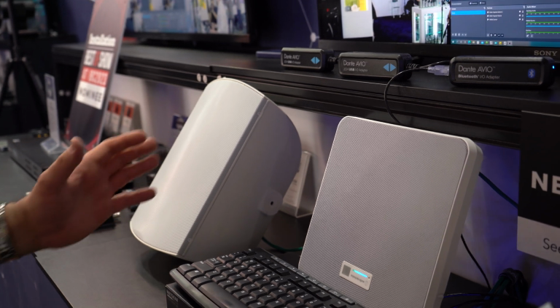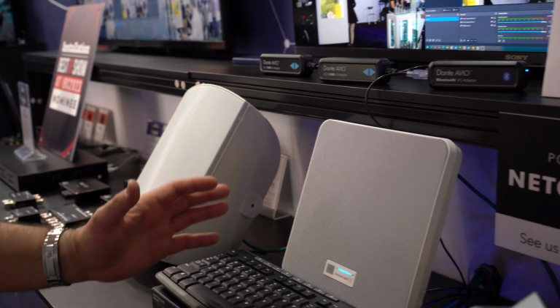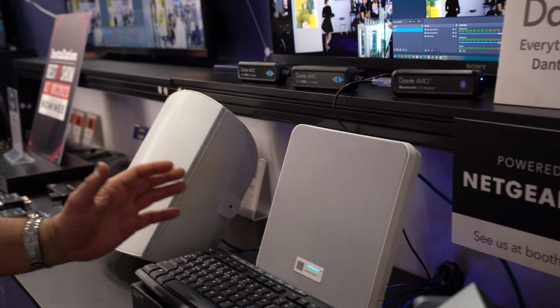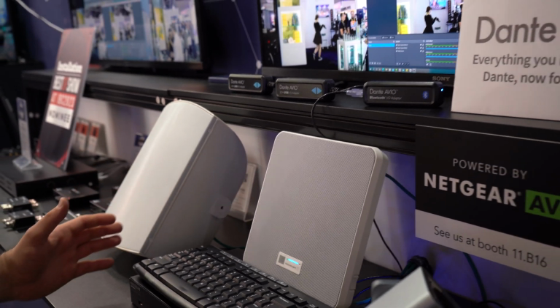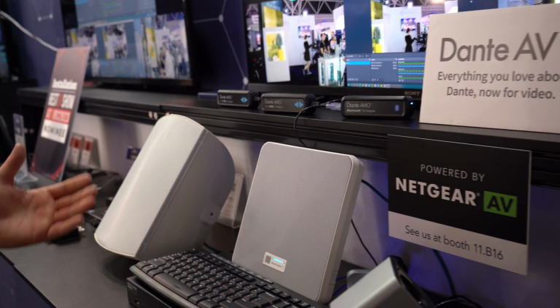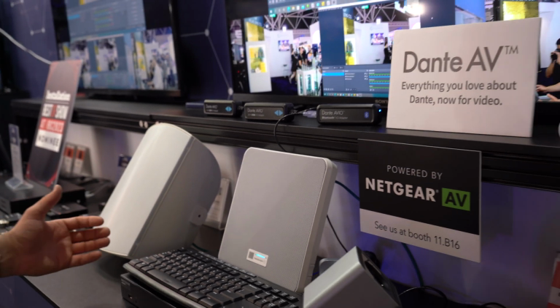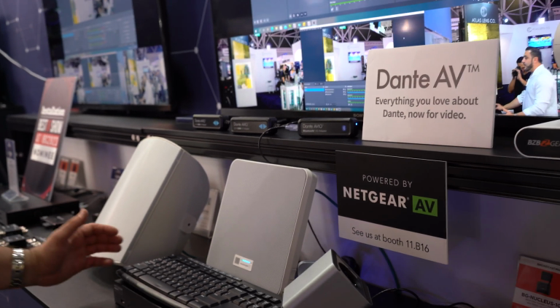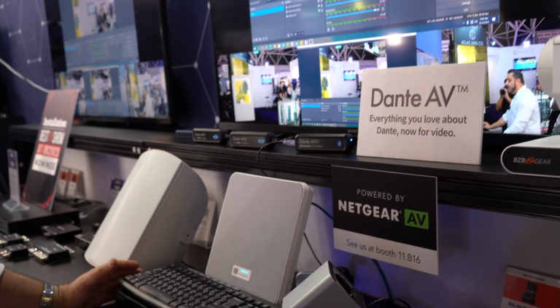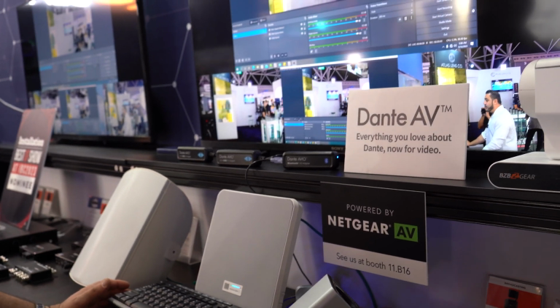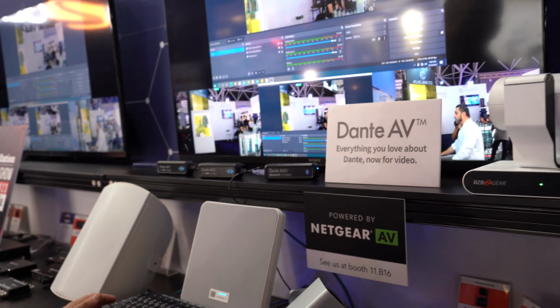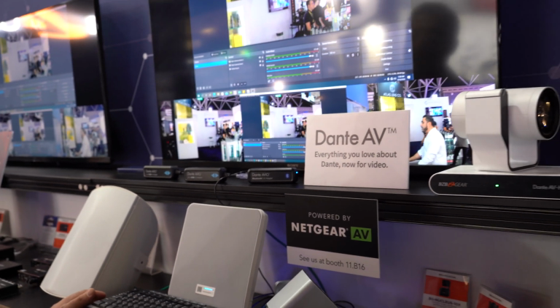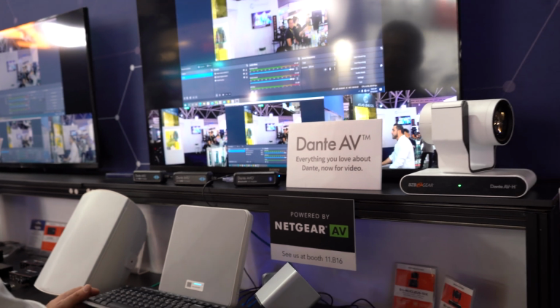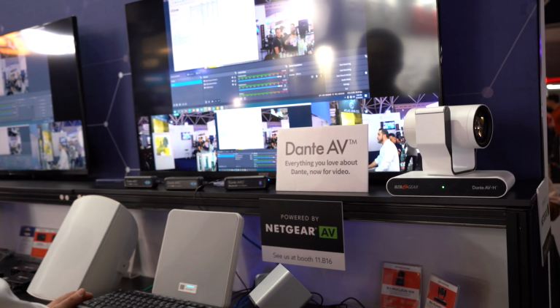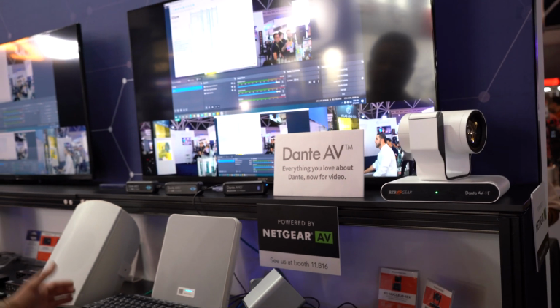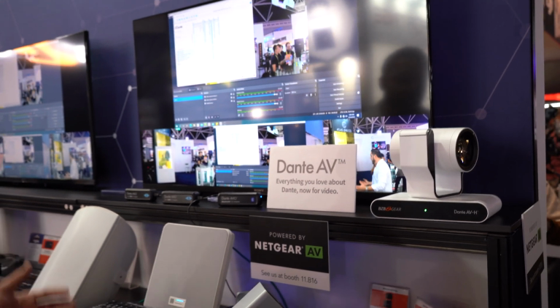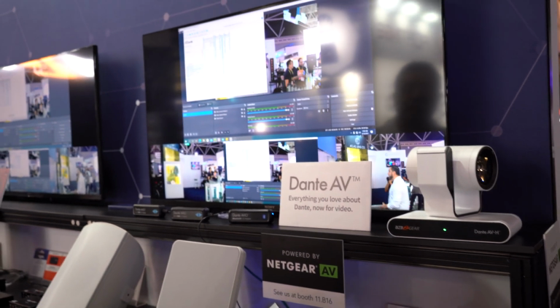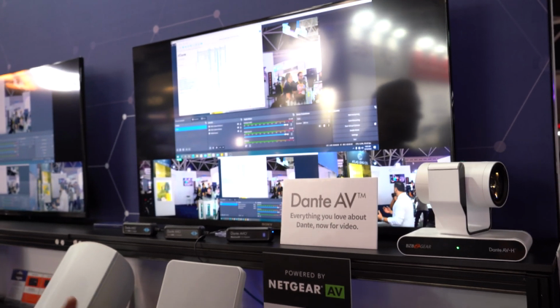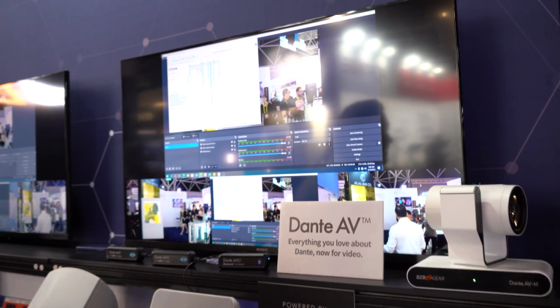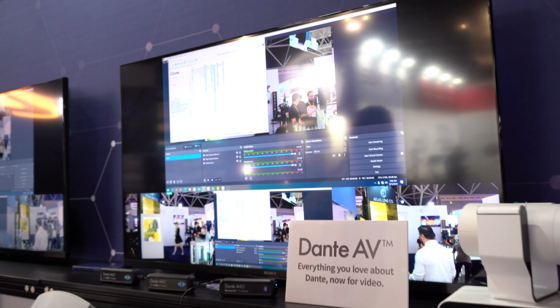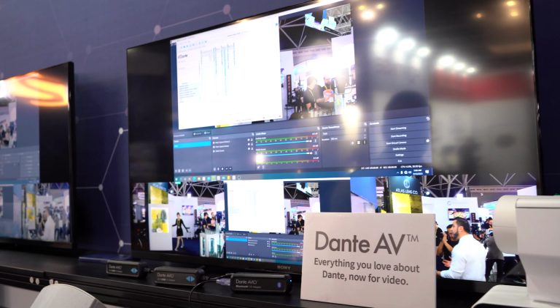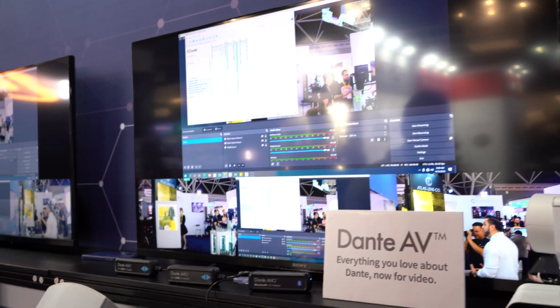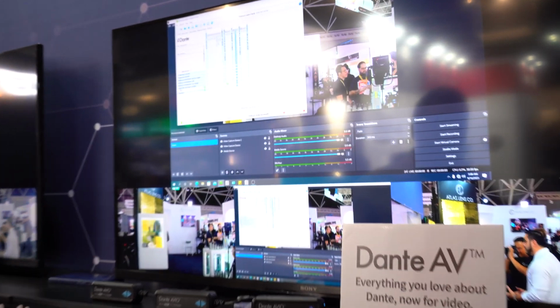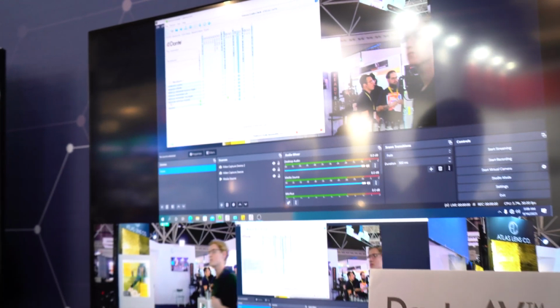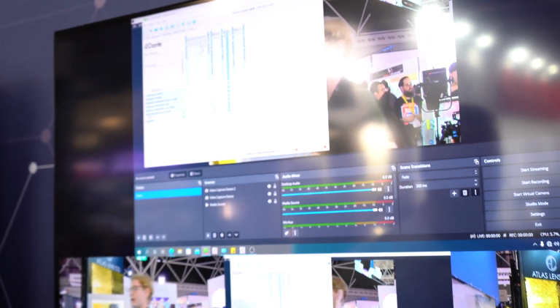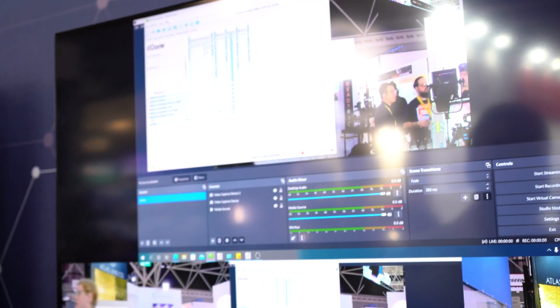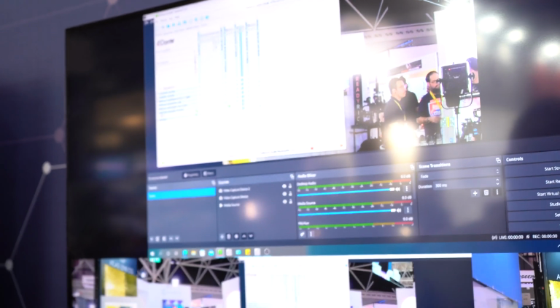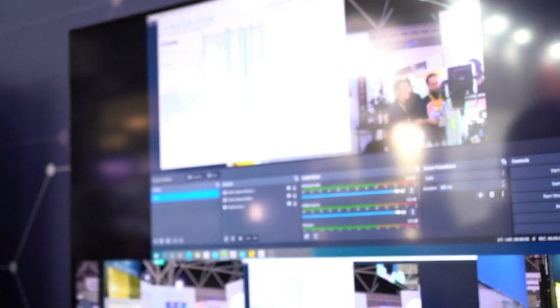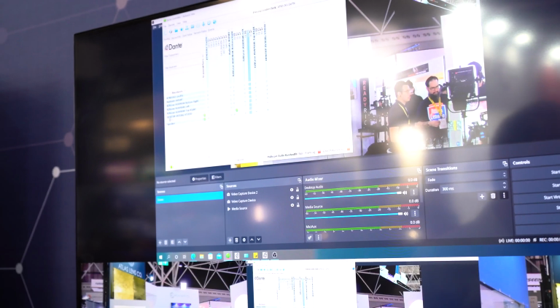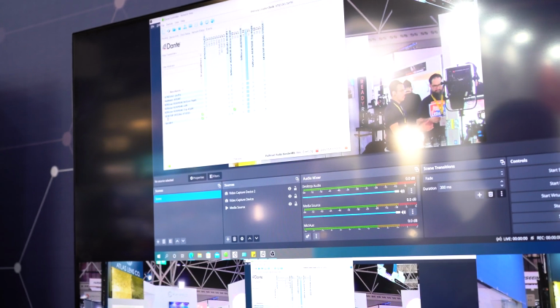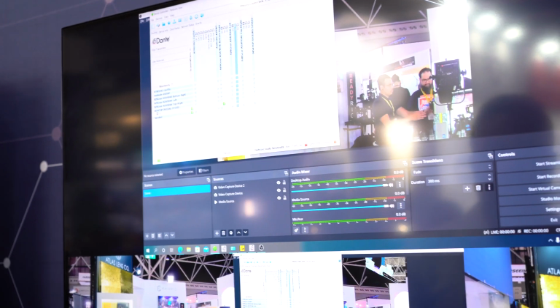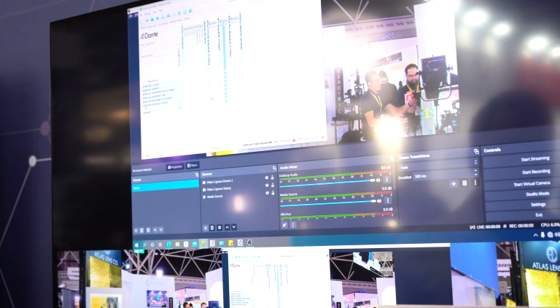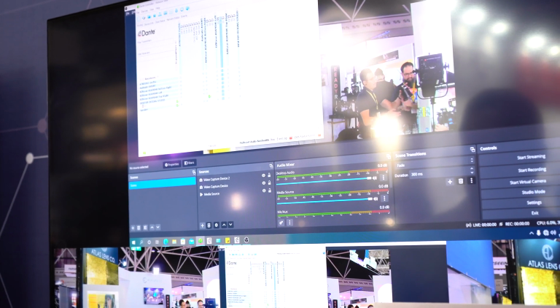With all these products connected to each other, you can easily control and manage audio and video equipment, and use the audio and video stream to send it to platforms such as OBS, Mimix, and other streaming platforms.